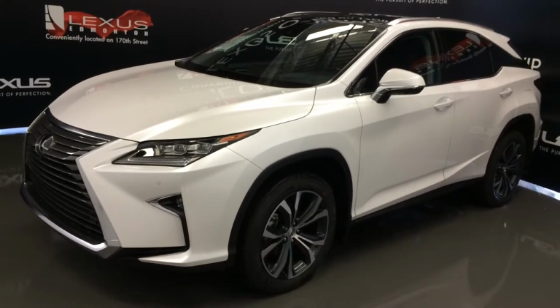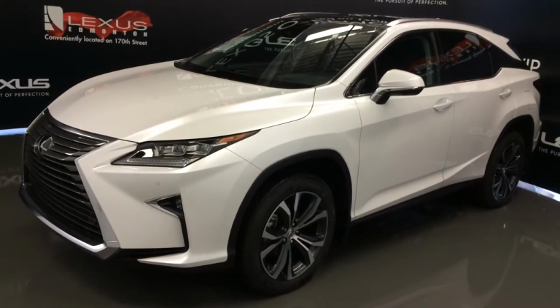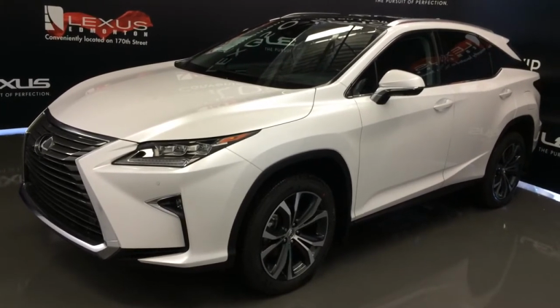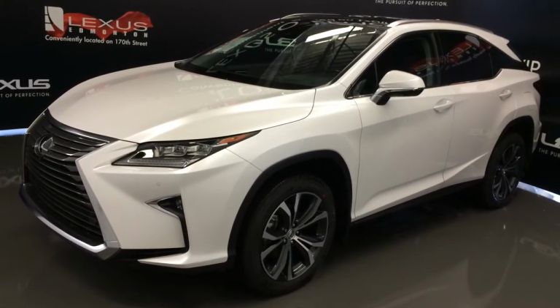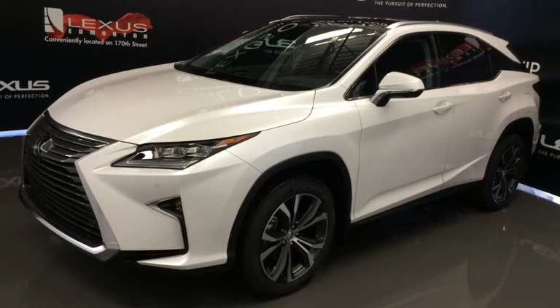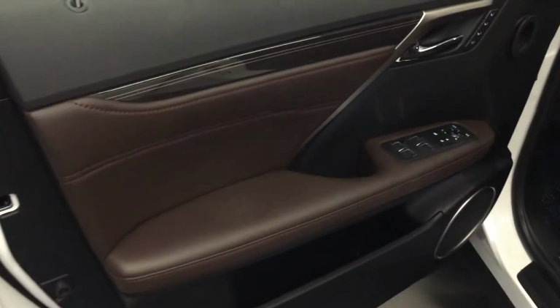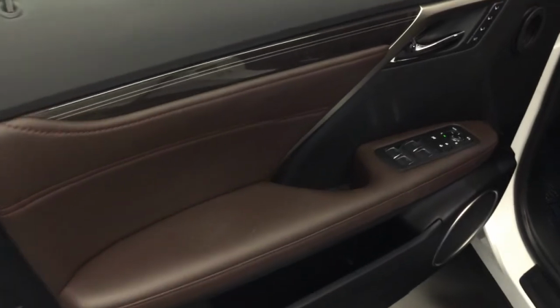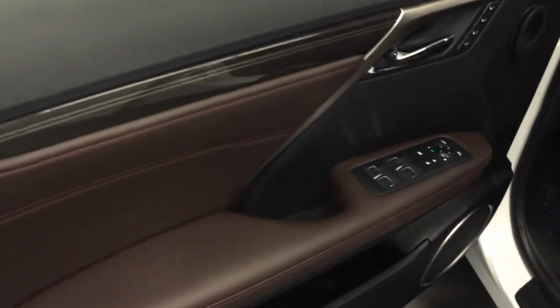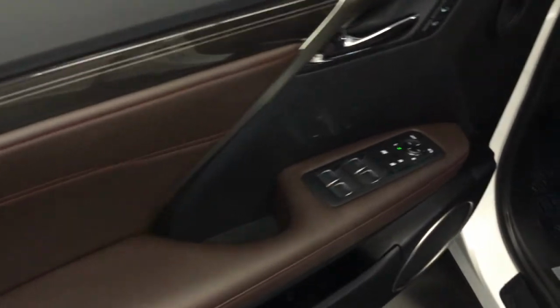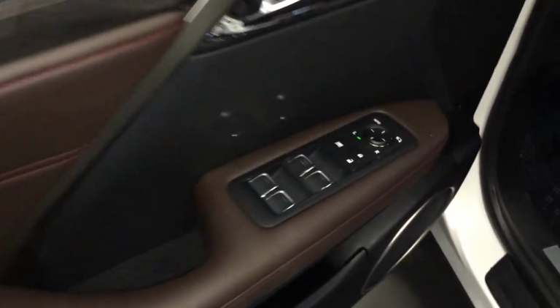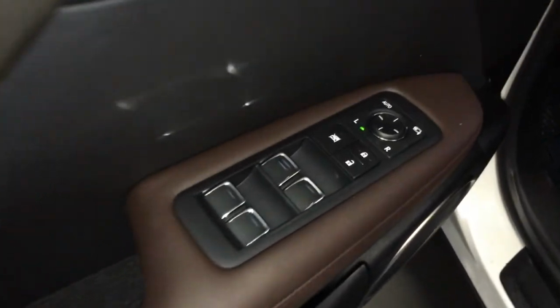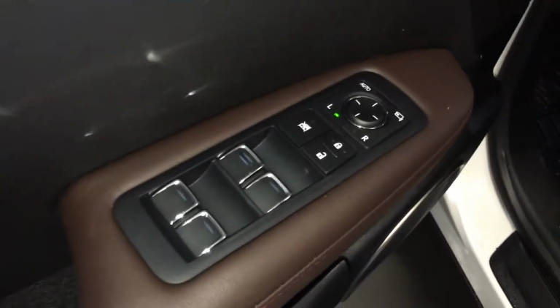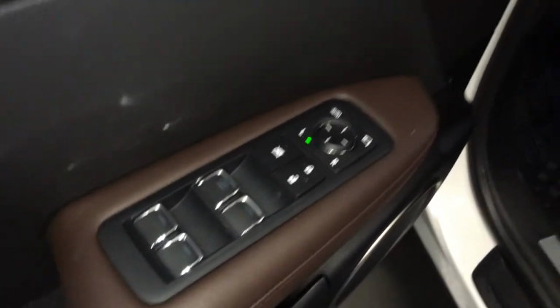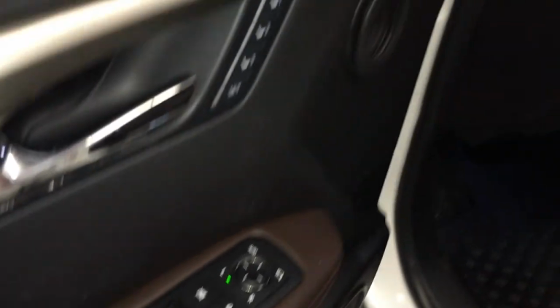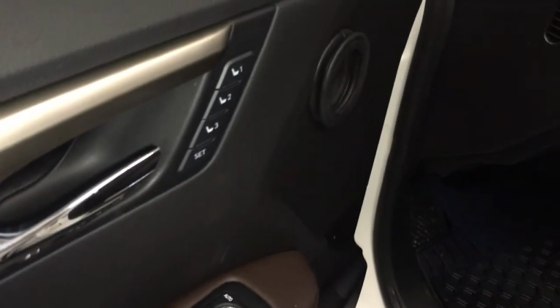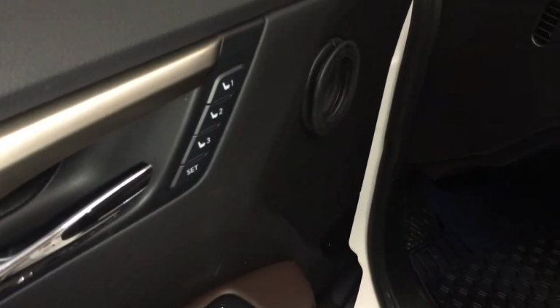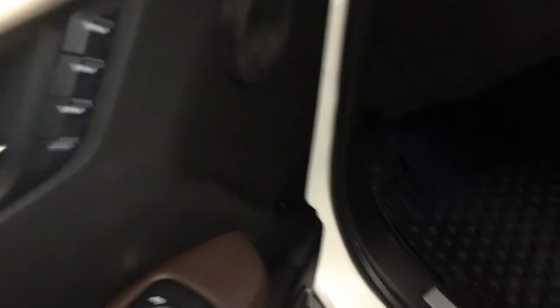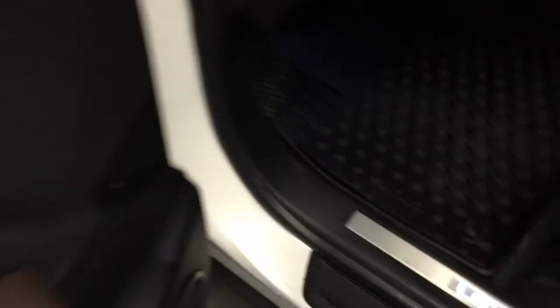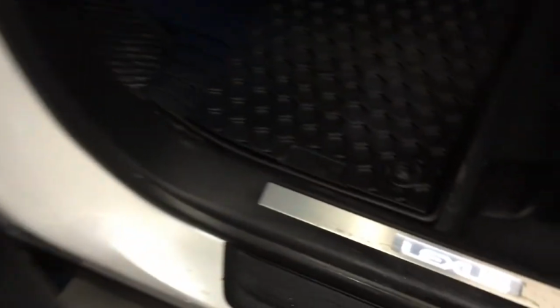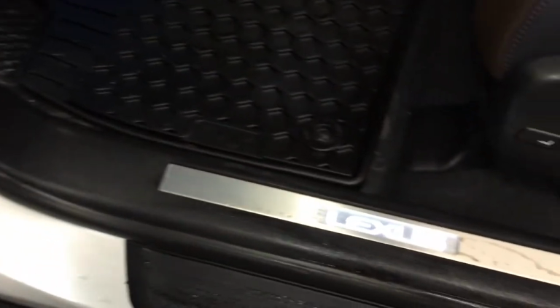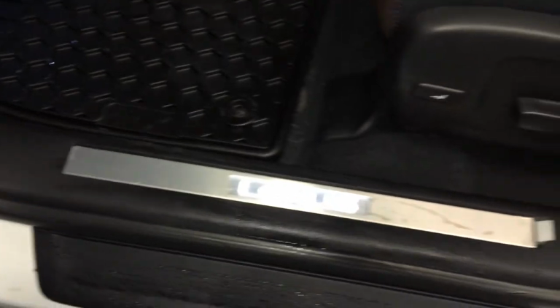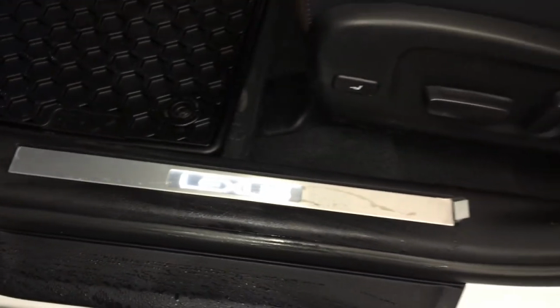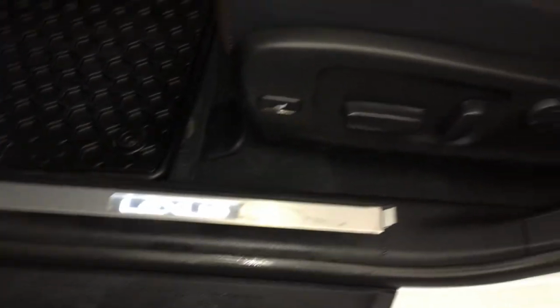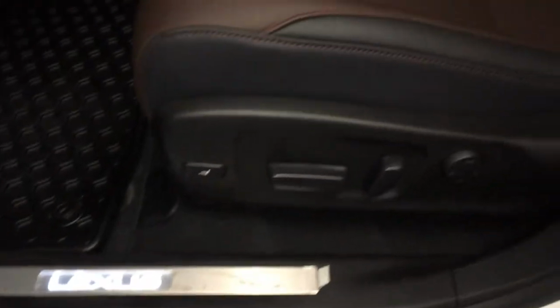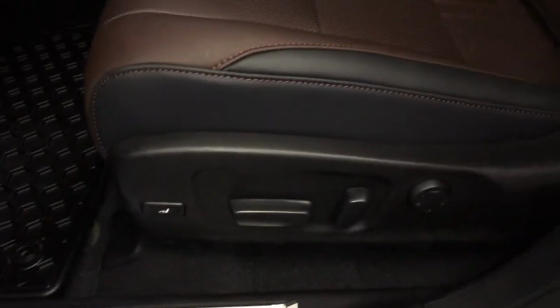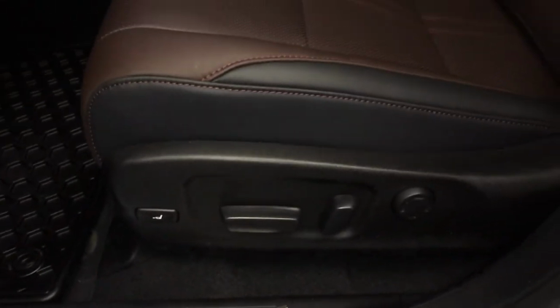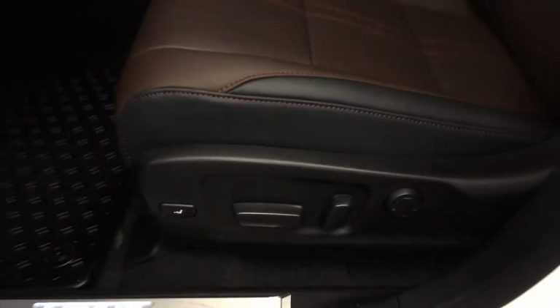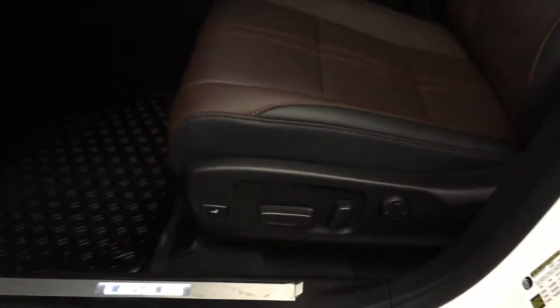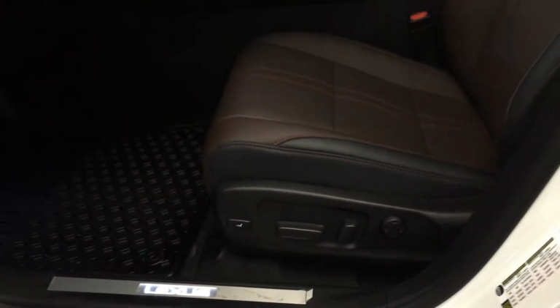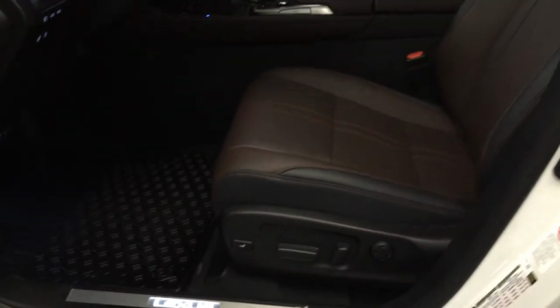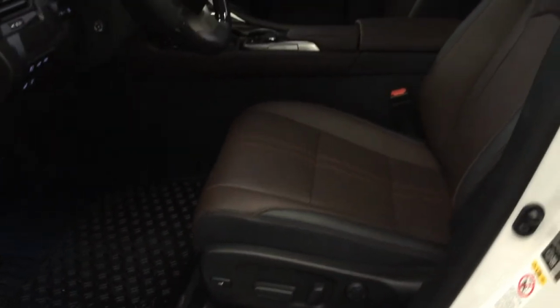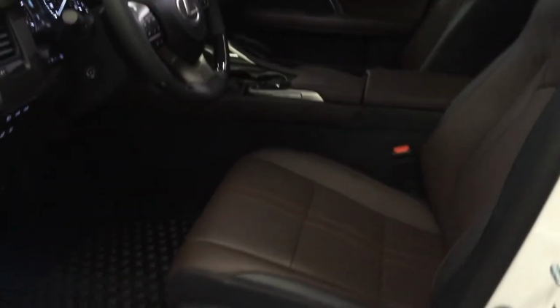This is the executive package. Powered windows, locks, outside mirrors are power folding, driver's seat memory, Lexus illuminated scuff plates, power adjustable front seats with 4-way lumbar support and thigh support.